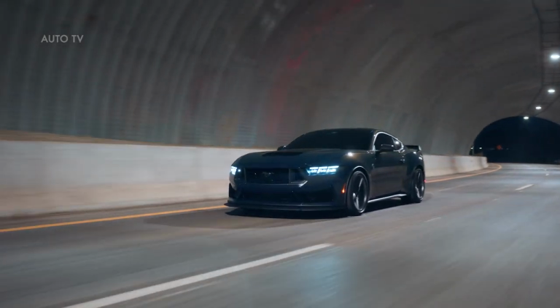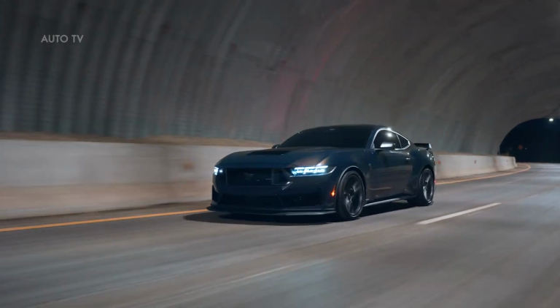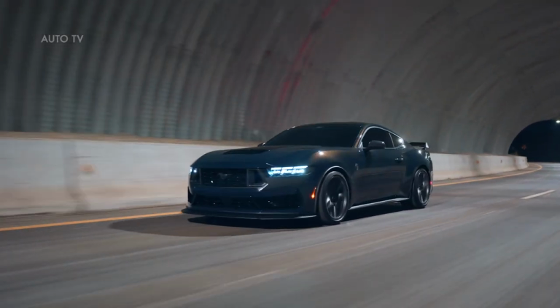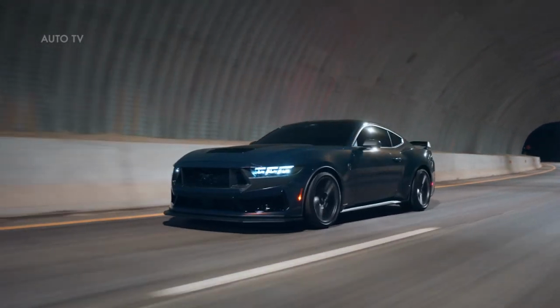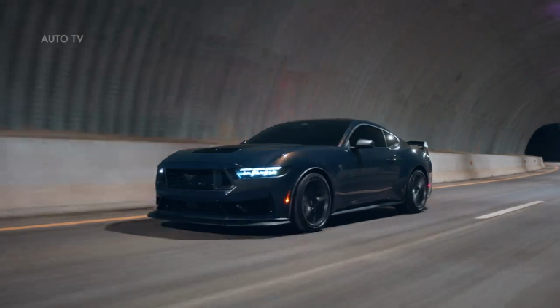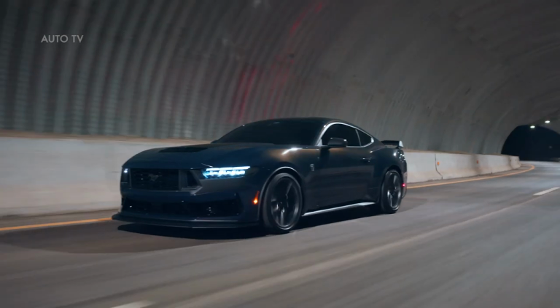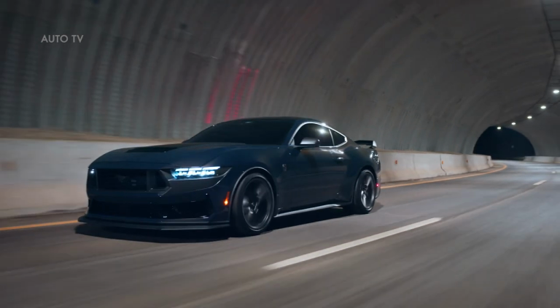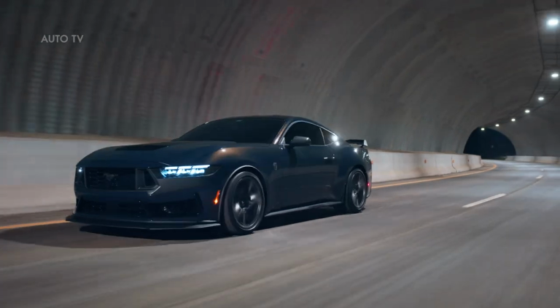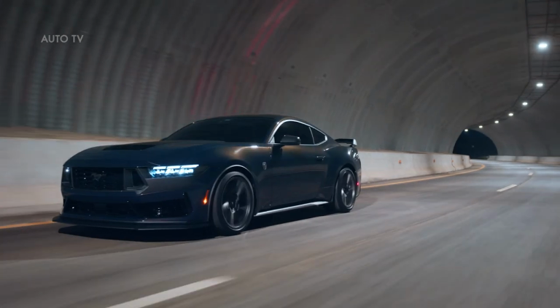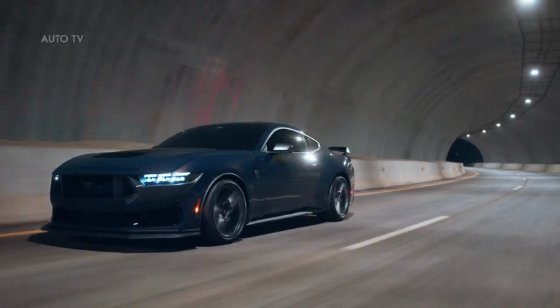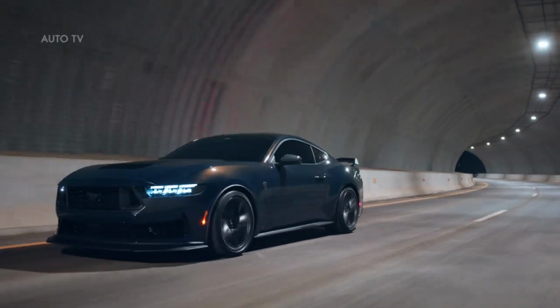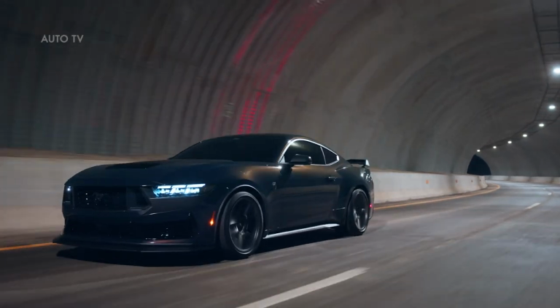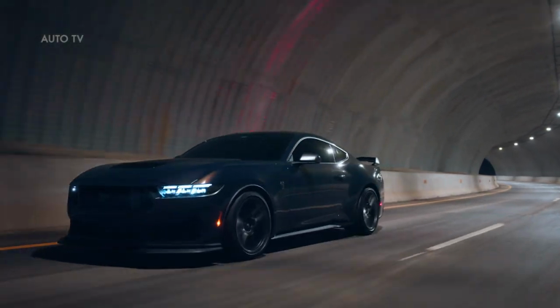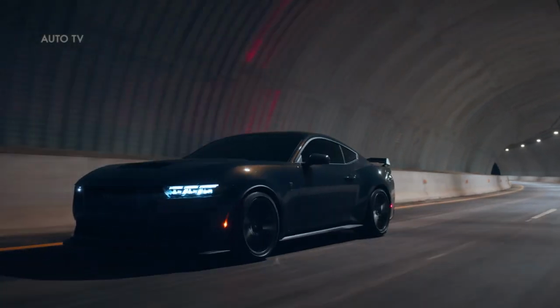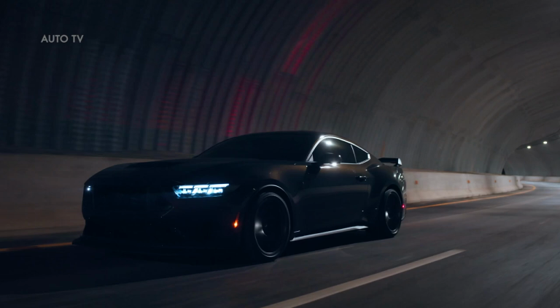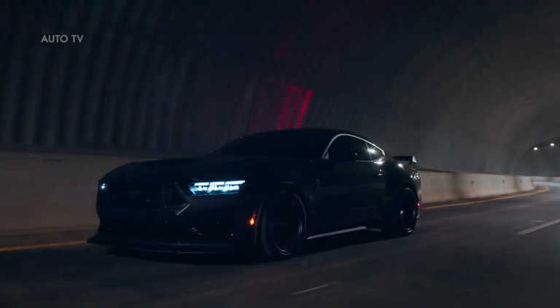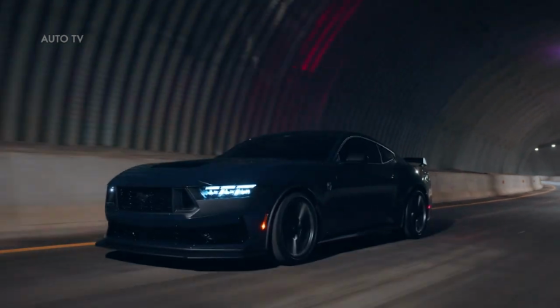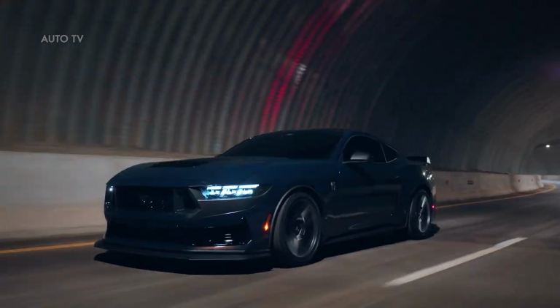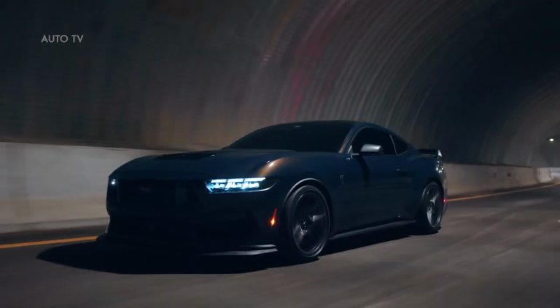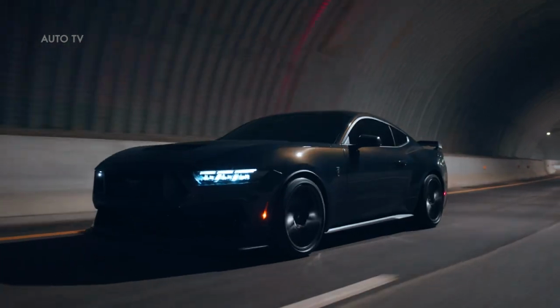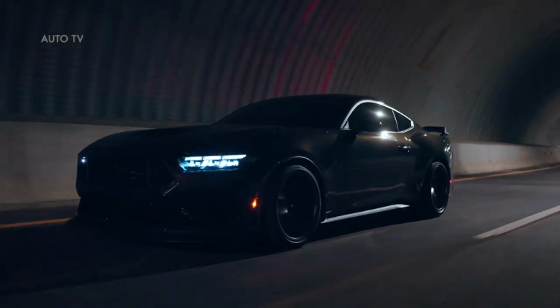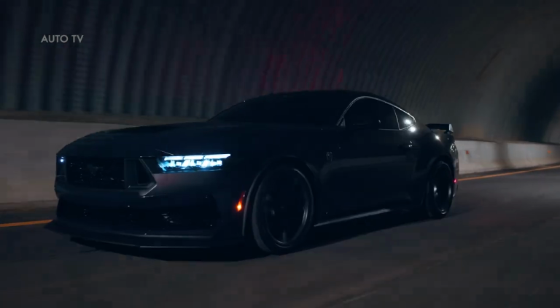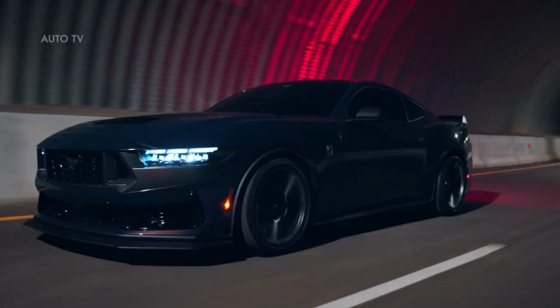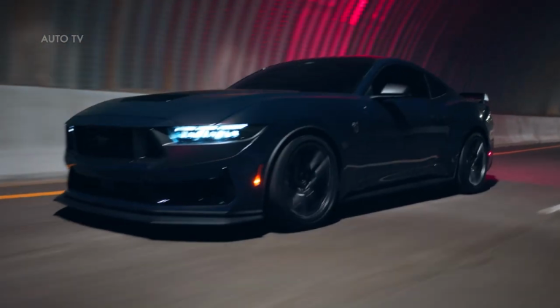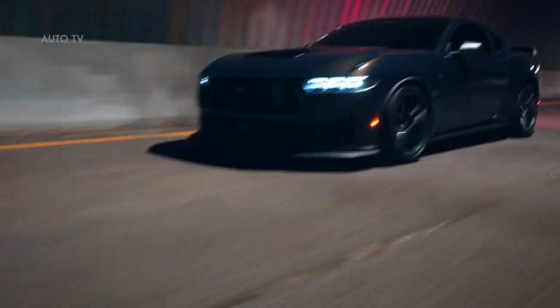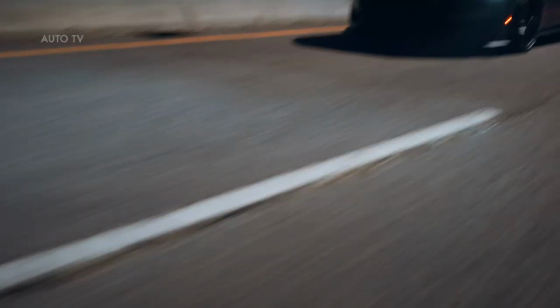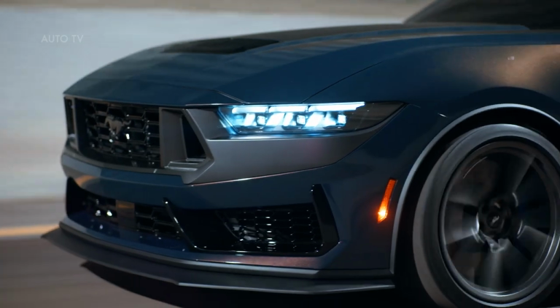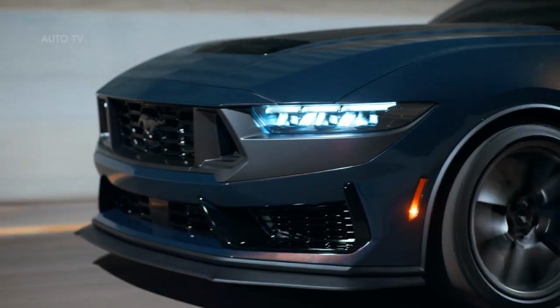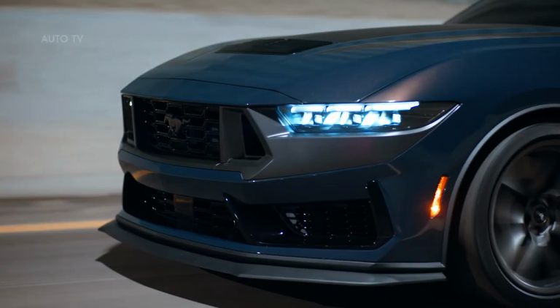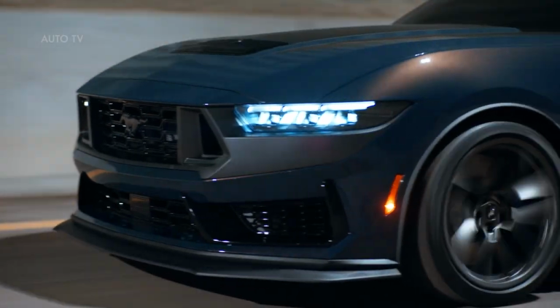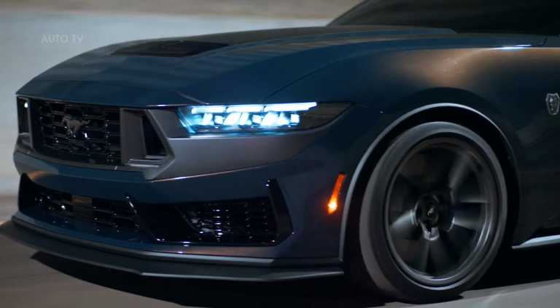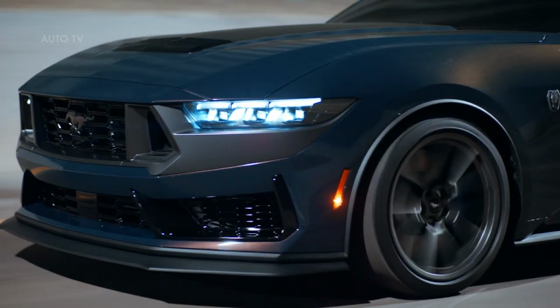Mustang Dark Horse with the available handling package is the most track-capable 5.0-liter V8 street-legal Mustang ever, thanks to improved aerodynamics, upgraded hardware, new software and tuning, with an available six-speed manual transmission.